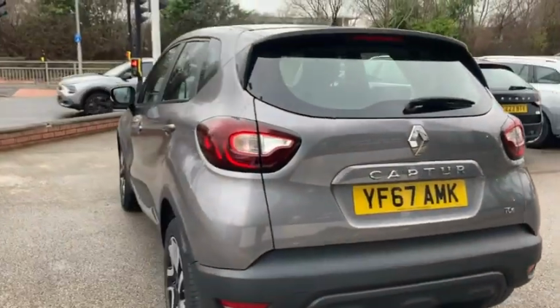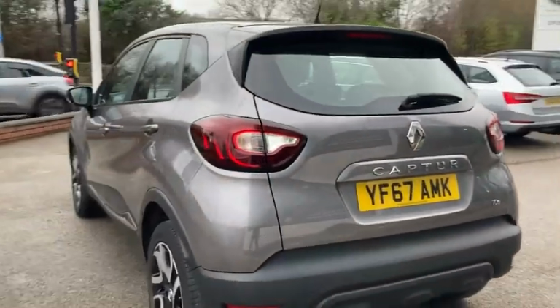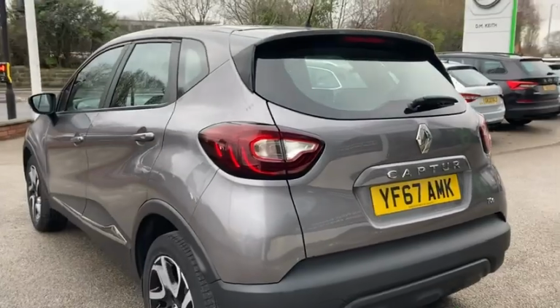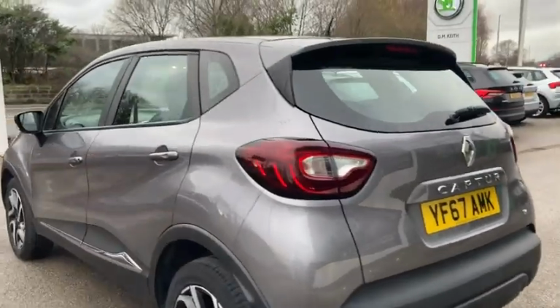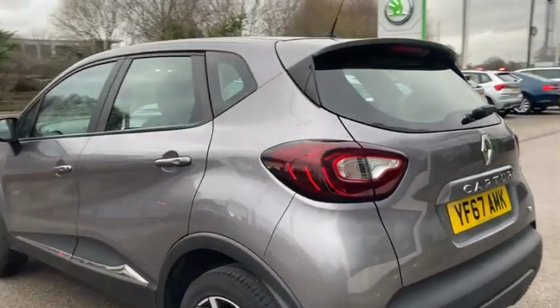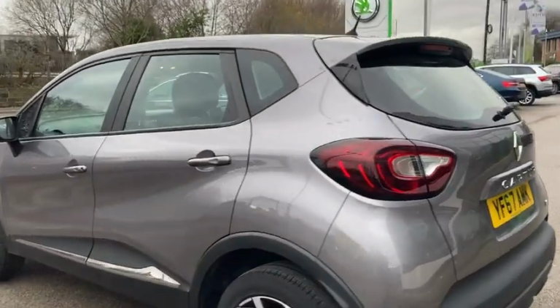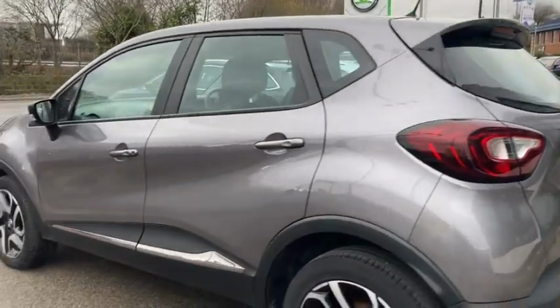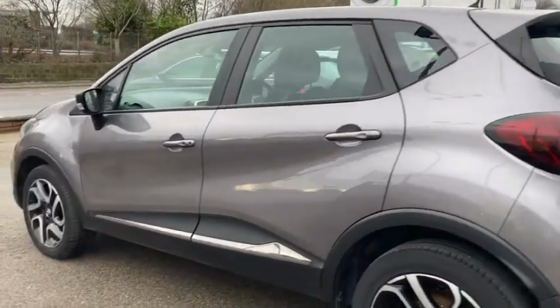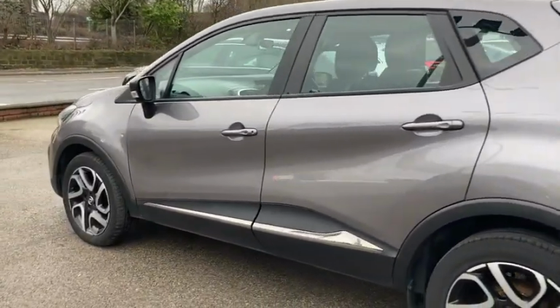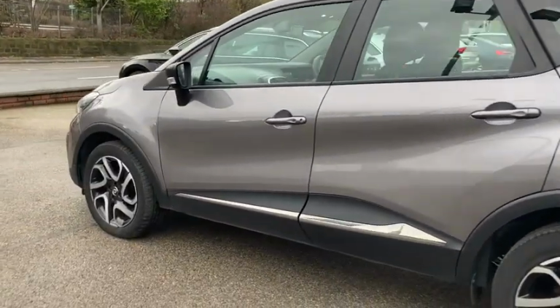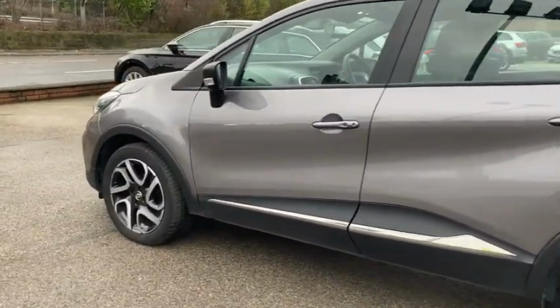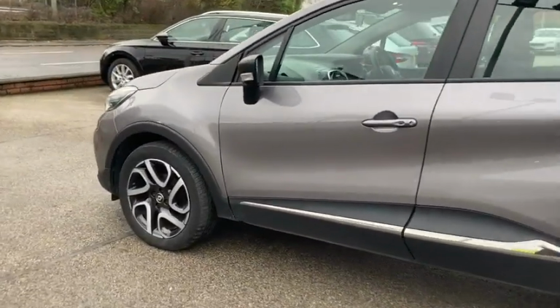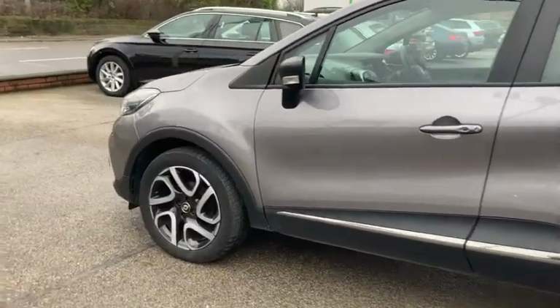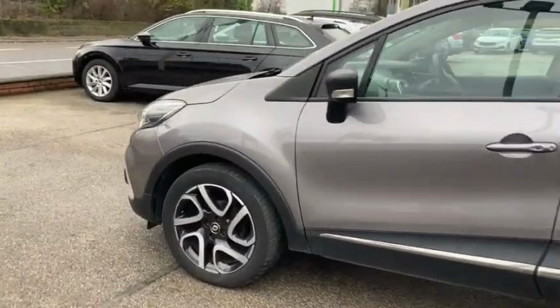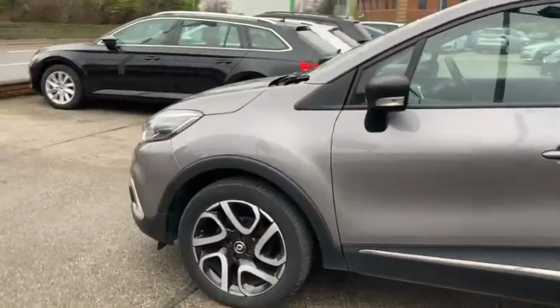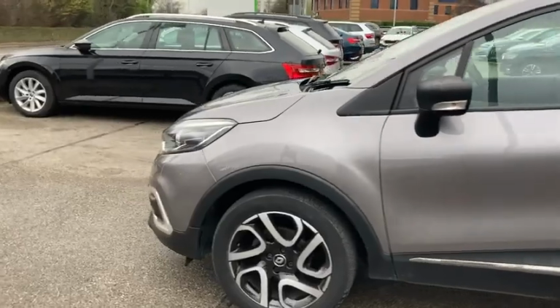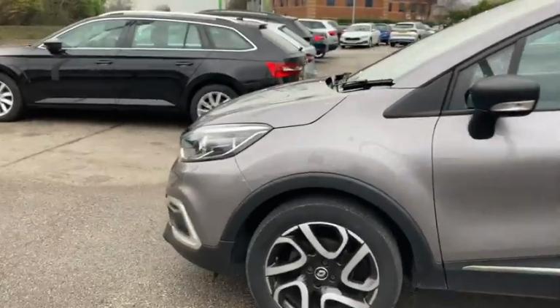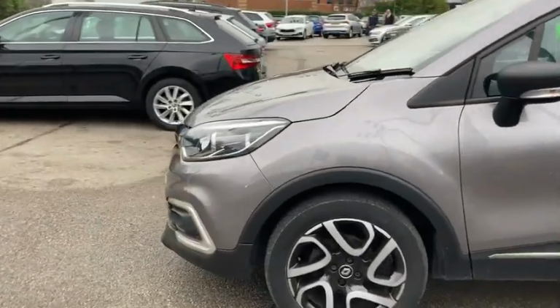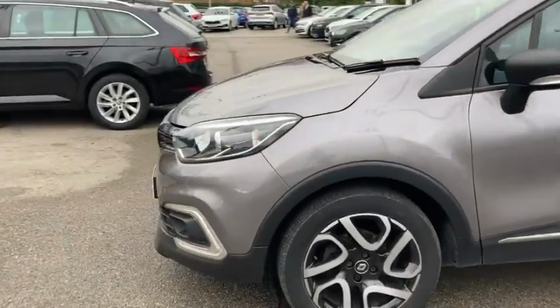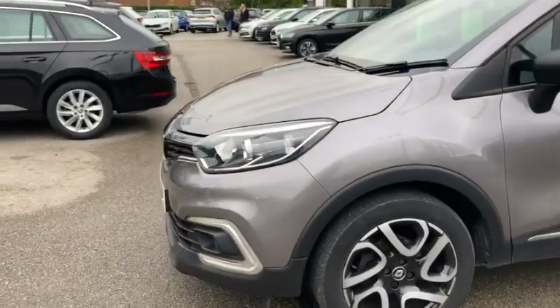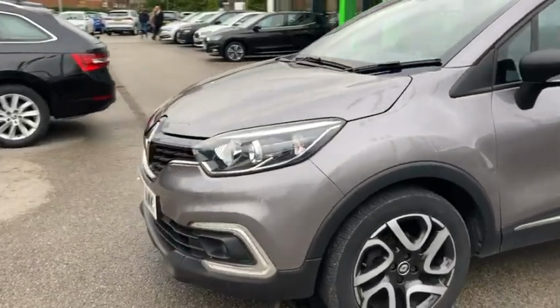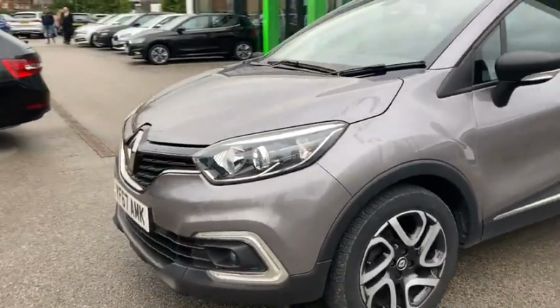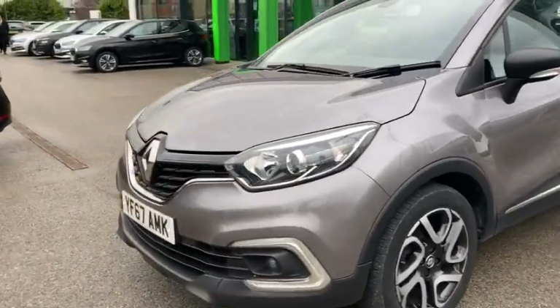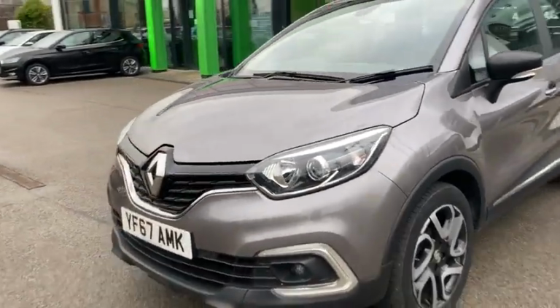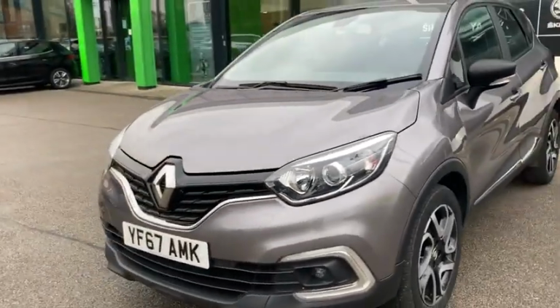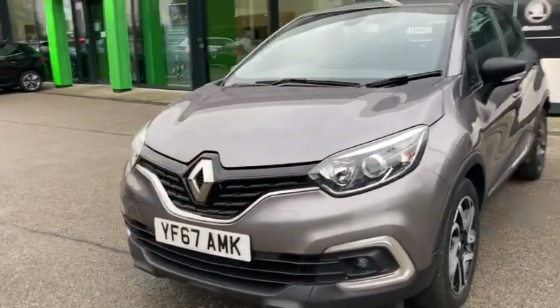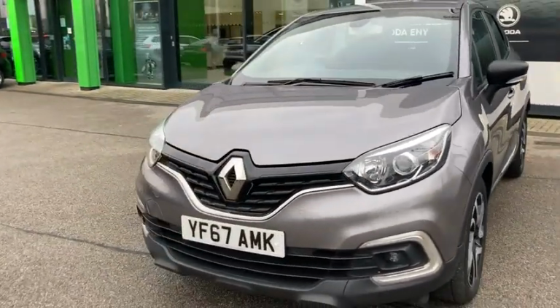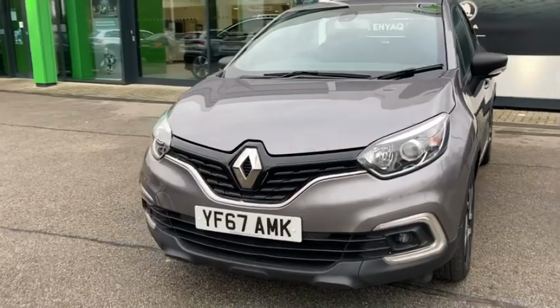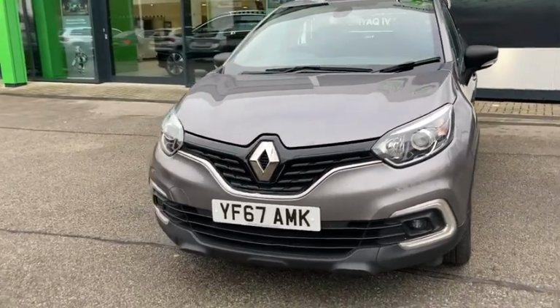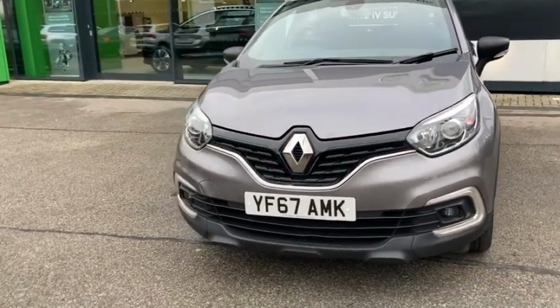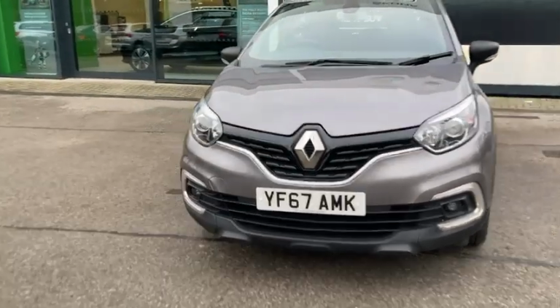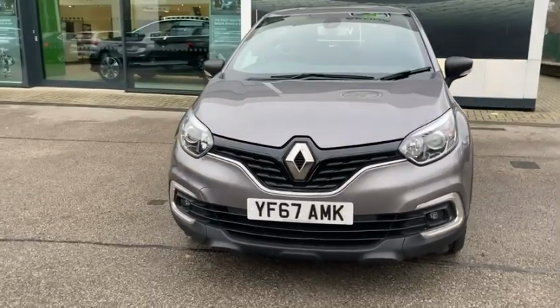This car does come with 12 months warranty and 12 months roadside assistance. It is available now at DM Keith's Gorda Leeds — if you're interested, give us a call to enquire or pop in and we can arrange a test drive.